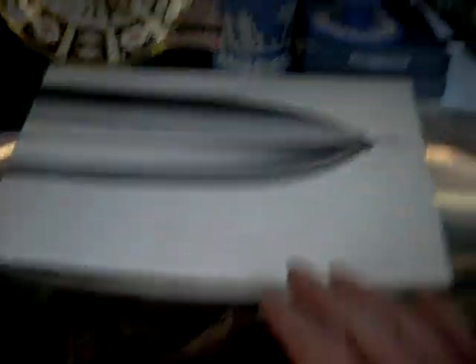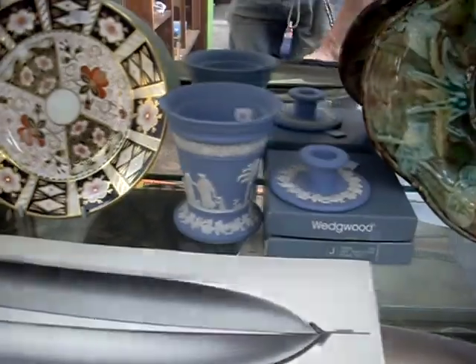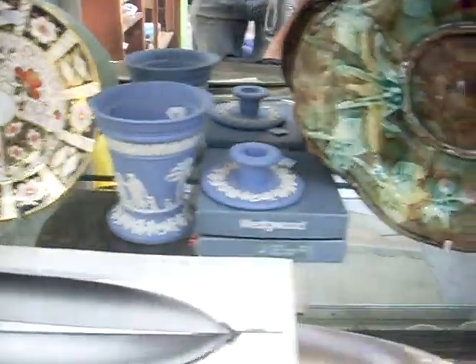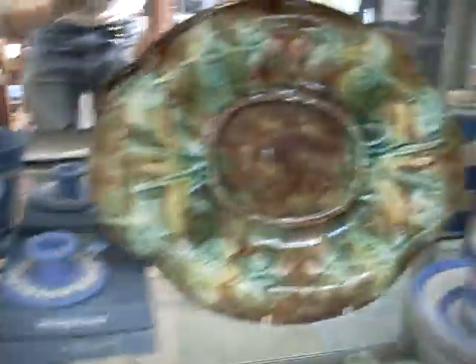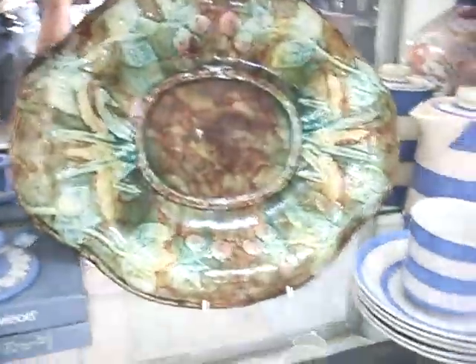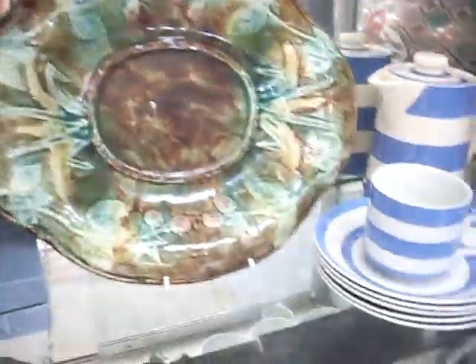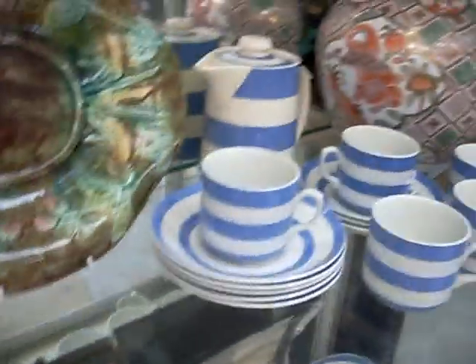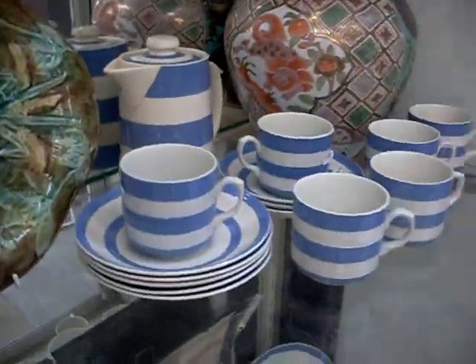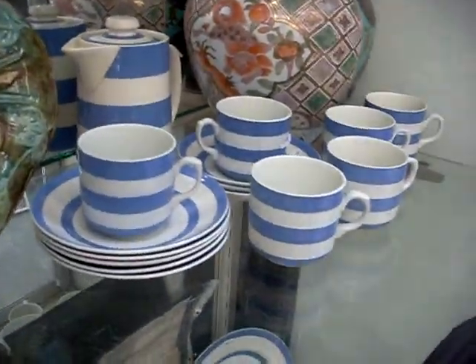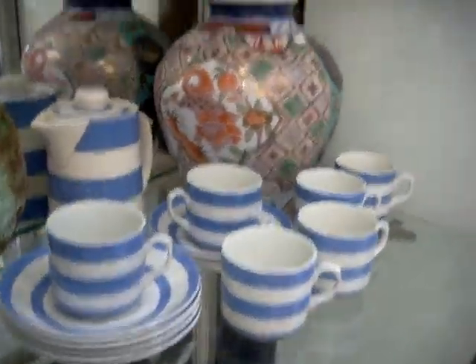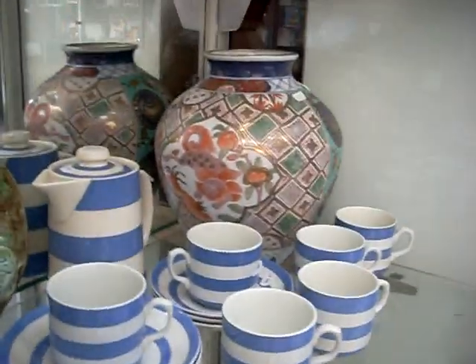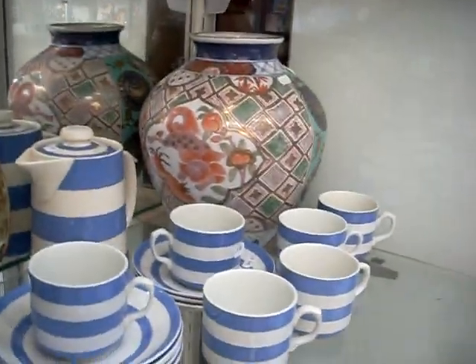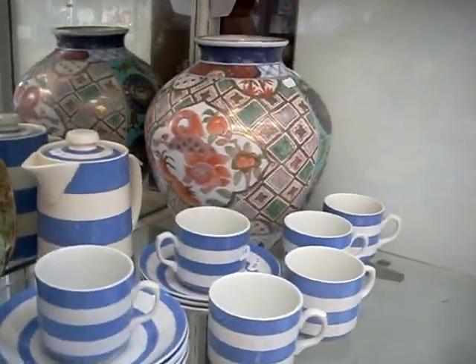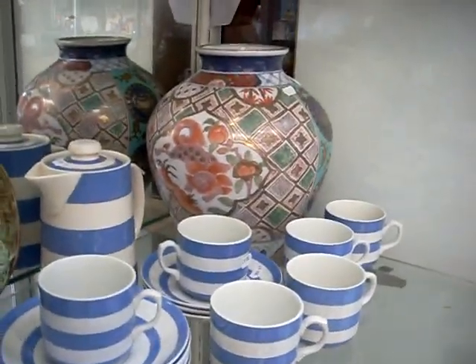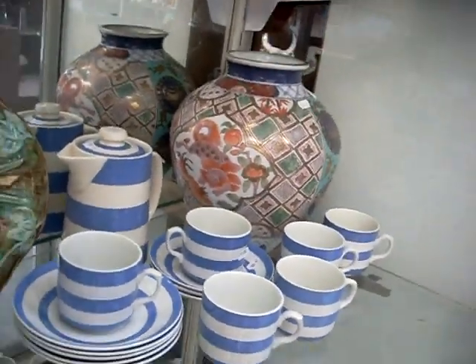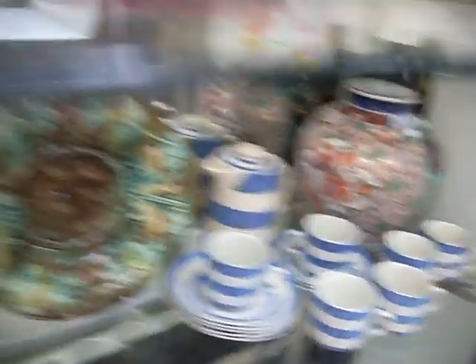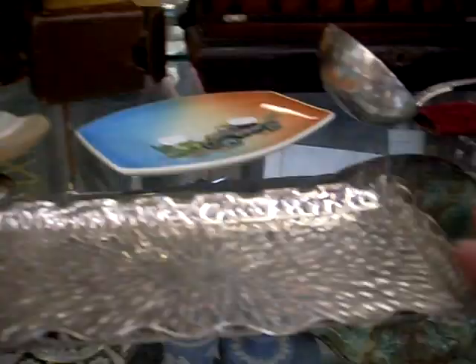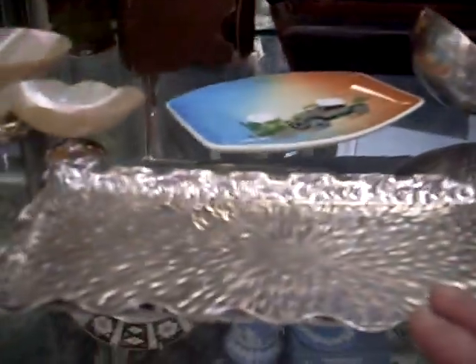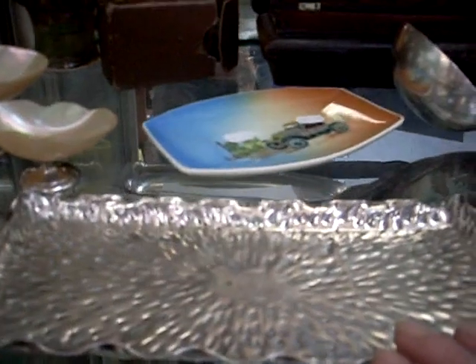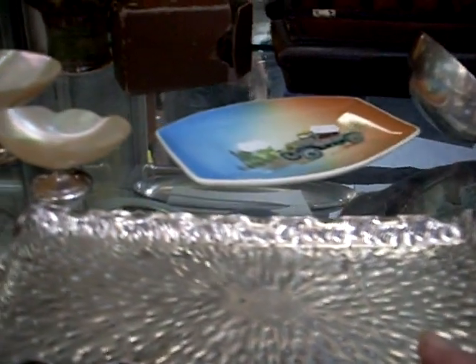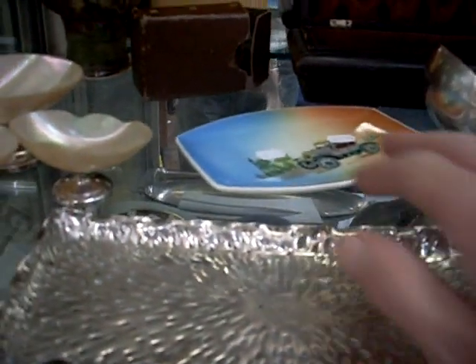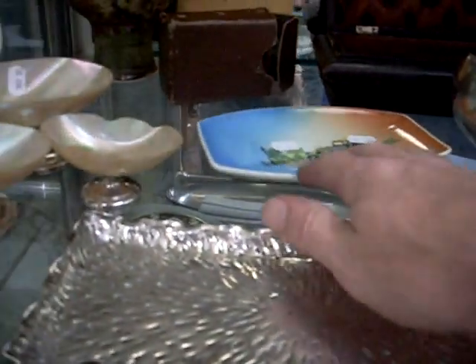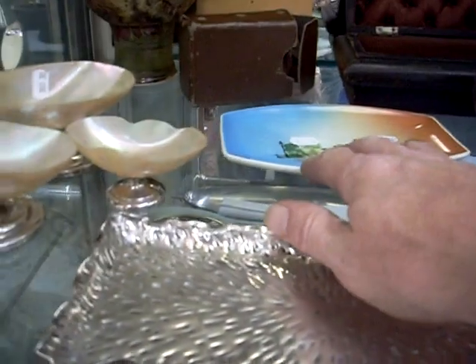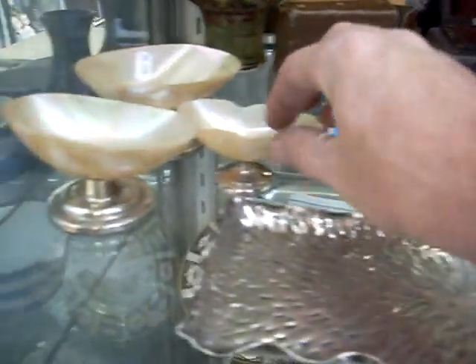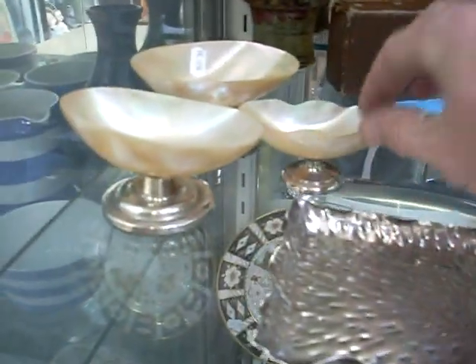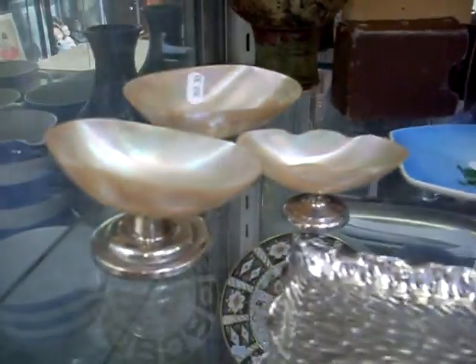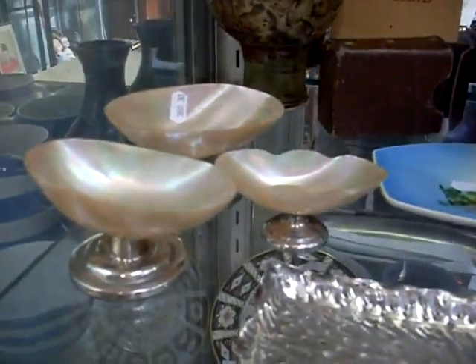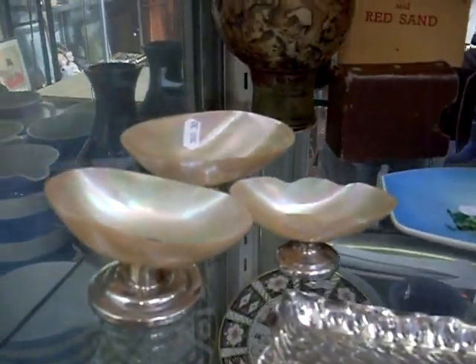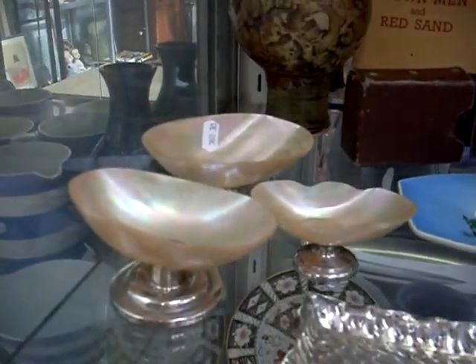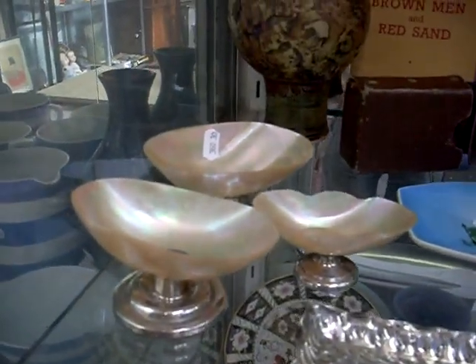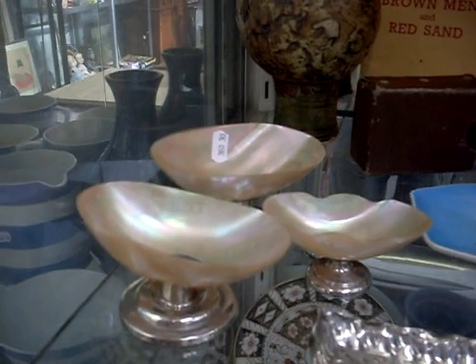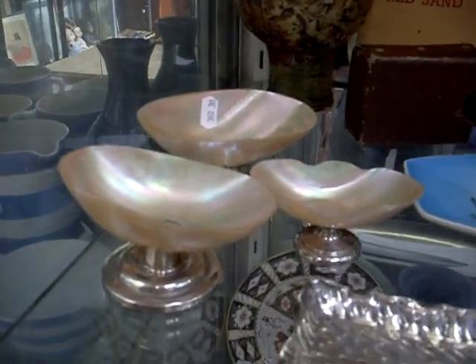Wedgwood, Victorian. More TG Green, nice big hand-painted Chinese pot. Lovely little silver tray — all marked Wembley. These are silver as well — caviar dishes.